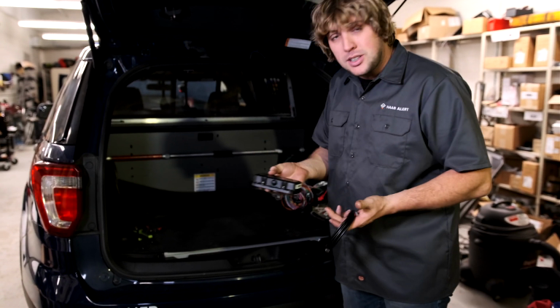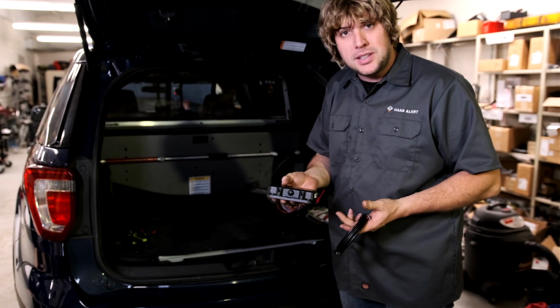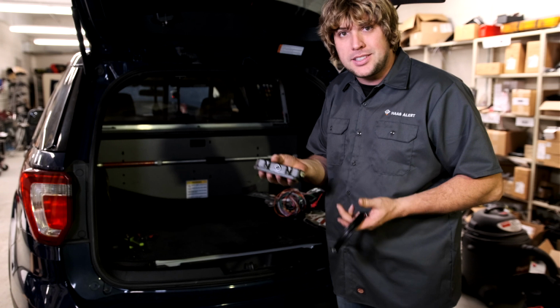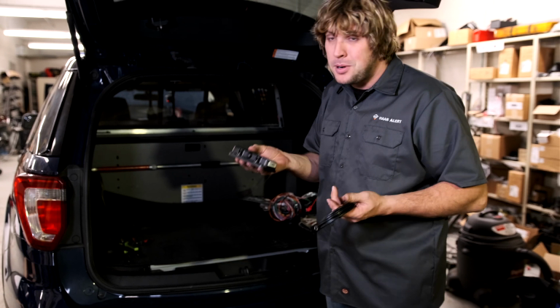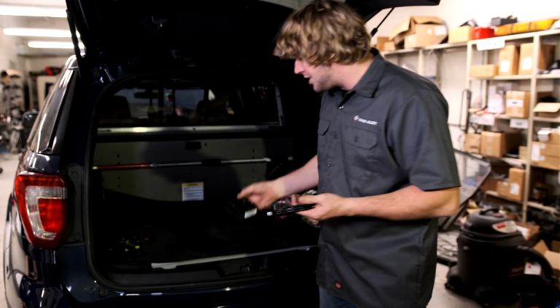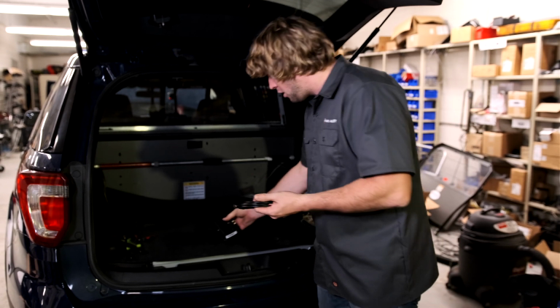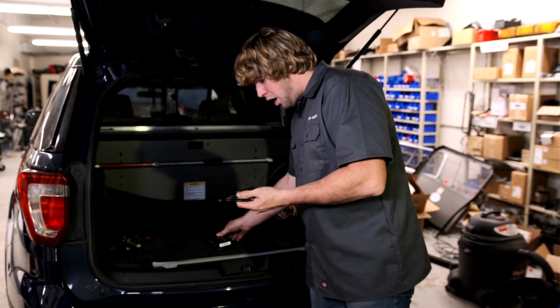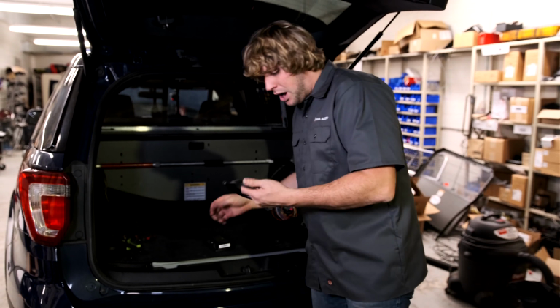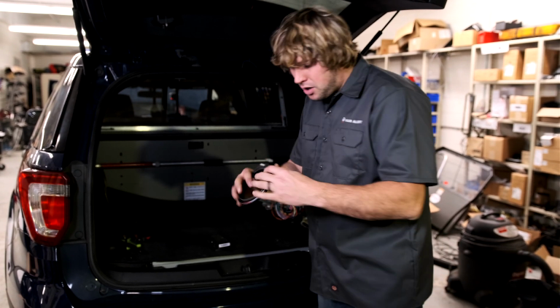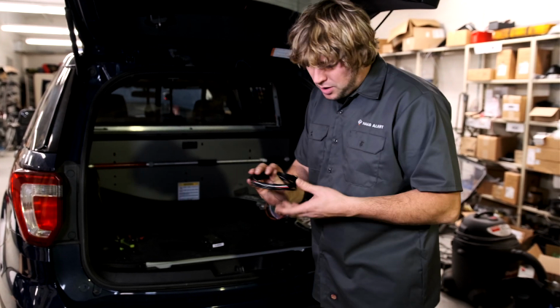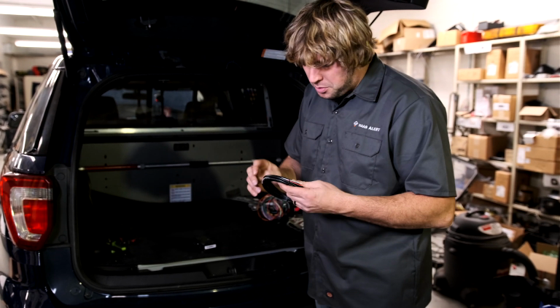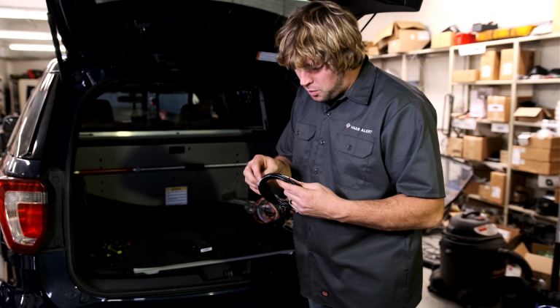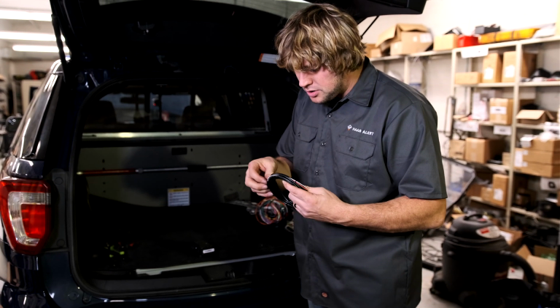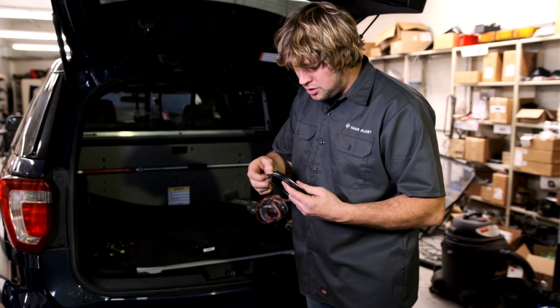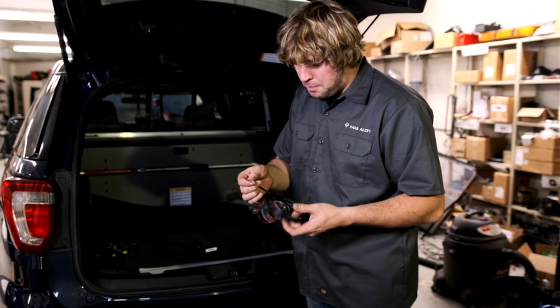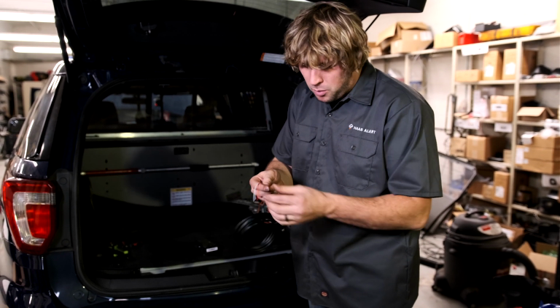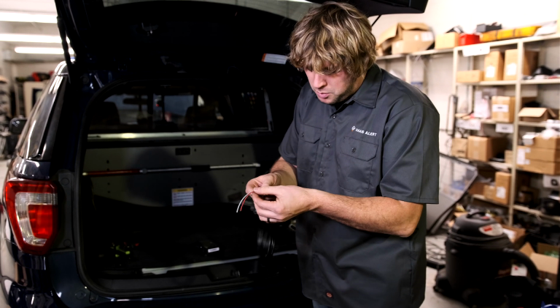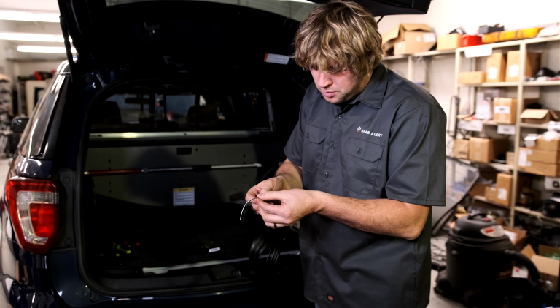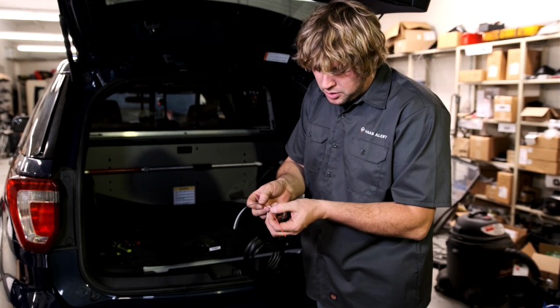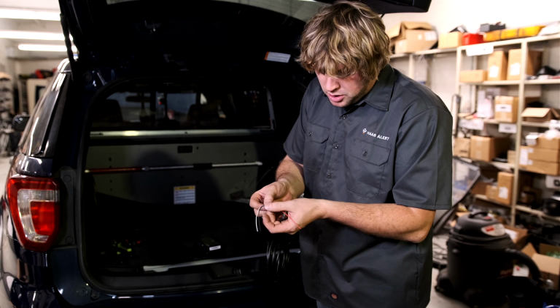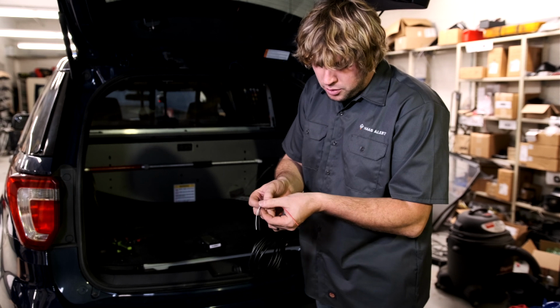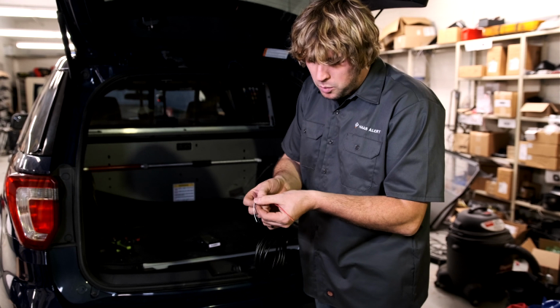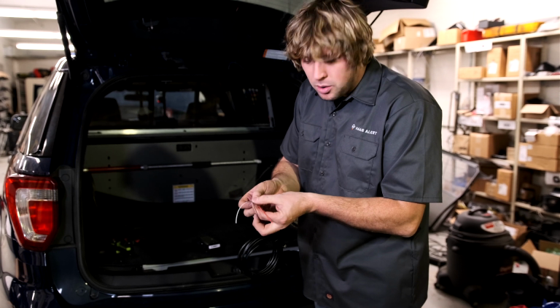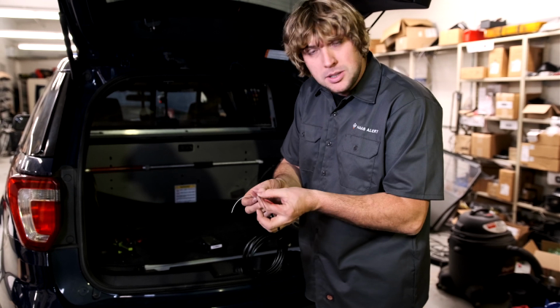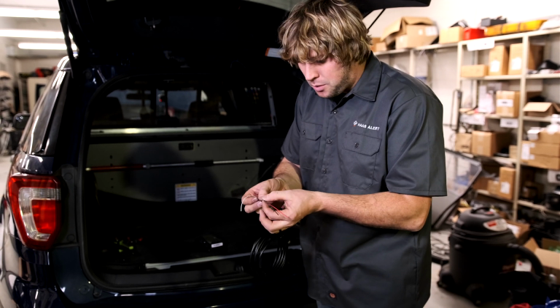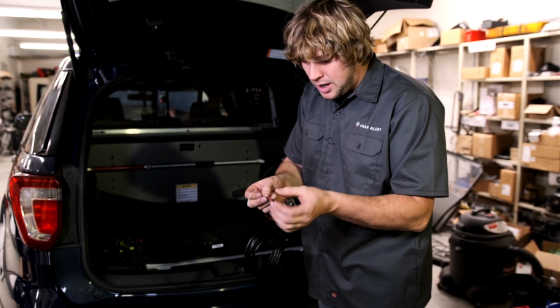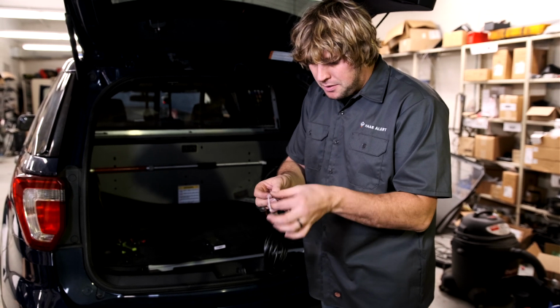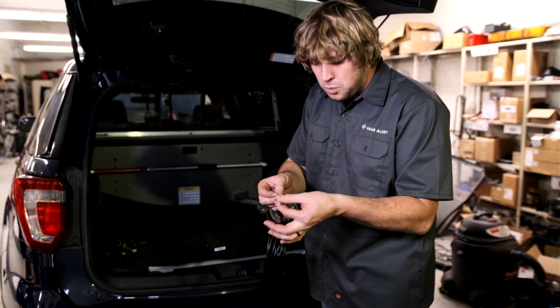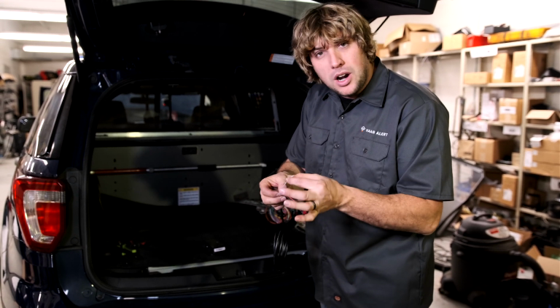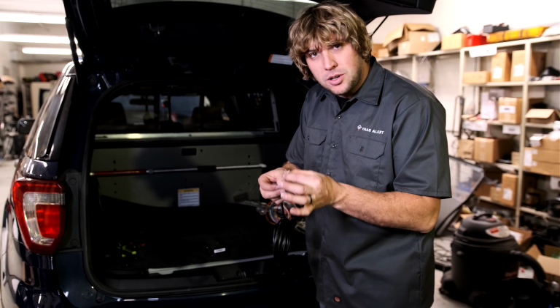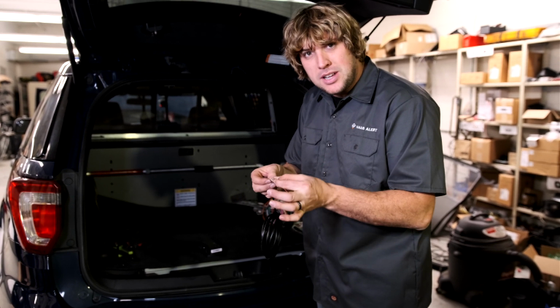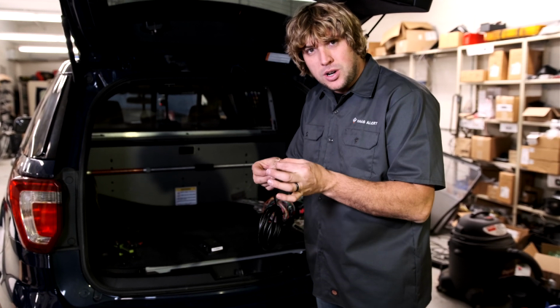Electrically speaking, this is pretty basic. On the wiring harness, you'll have three different wires. You'll have a power wire, which is the red one. You'll have a ground wire, which is the black one. And then this white wire is your E-Master trigger.